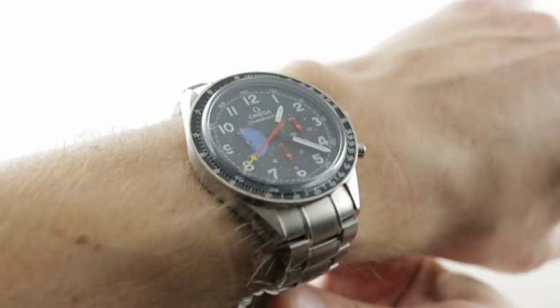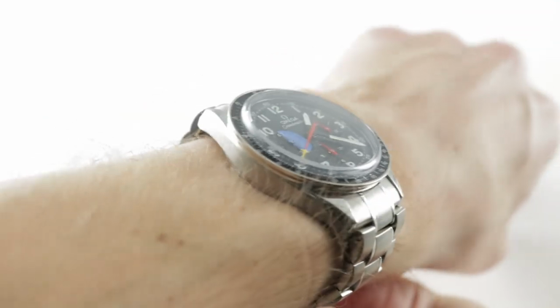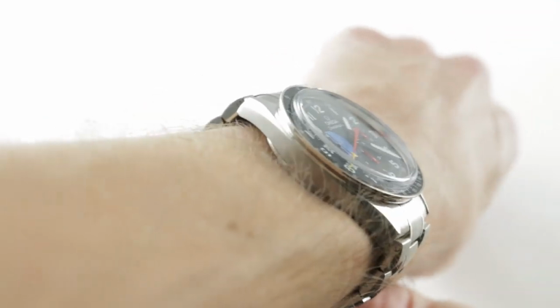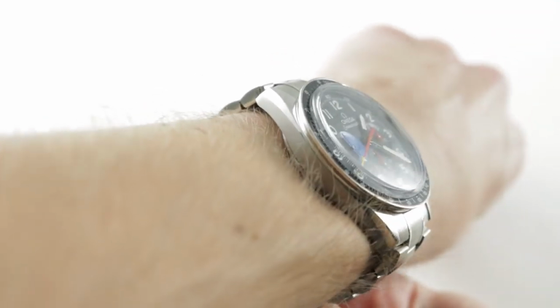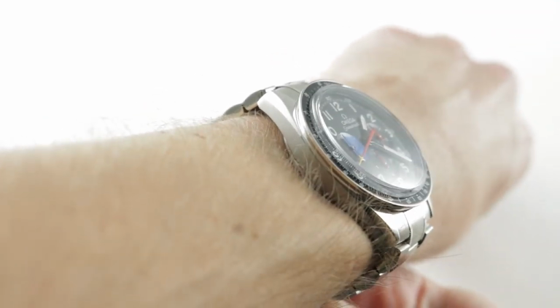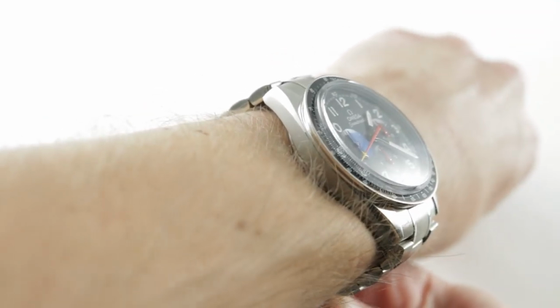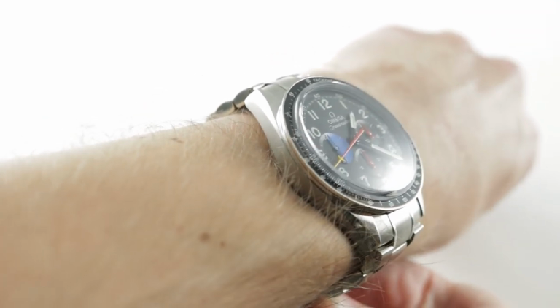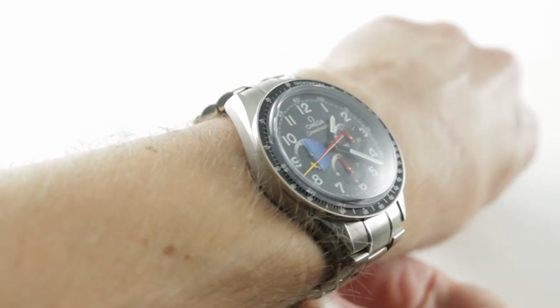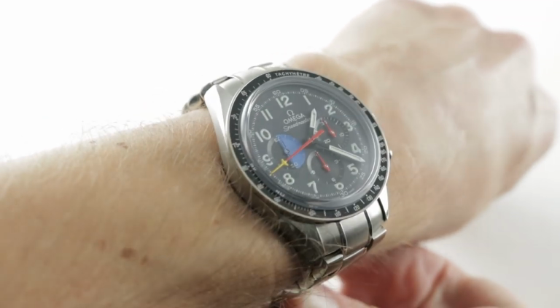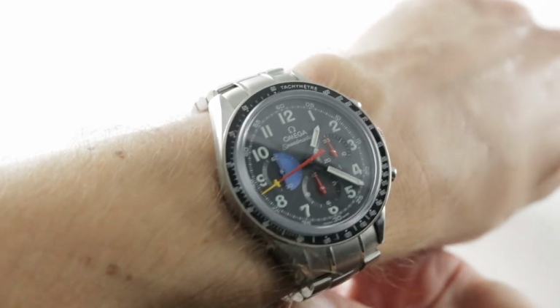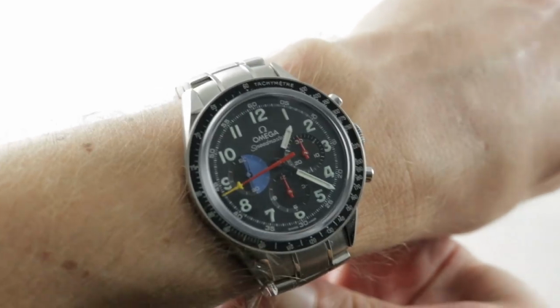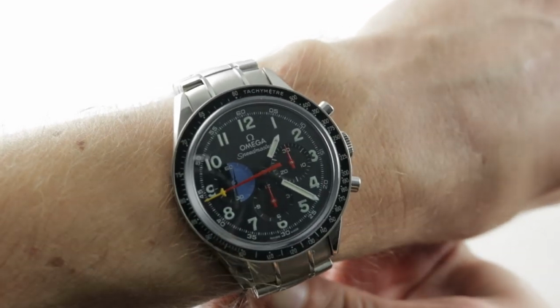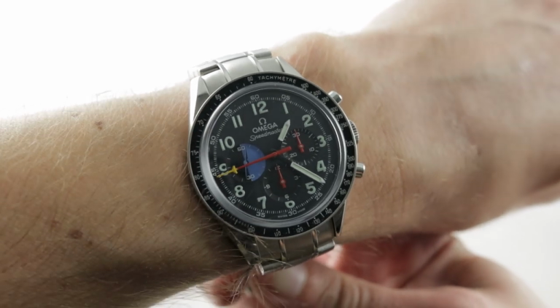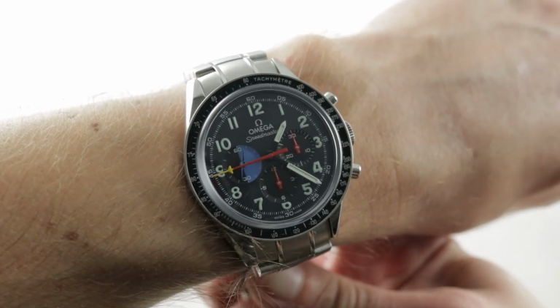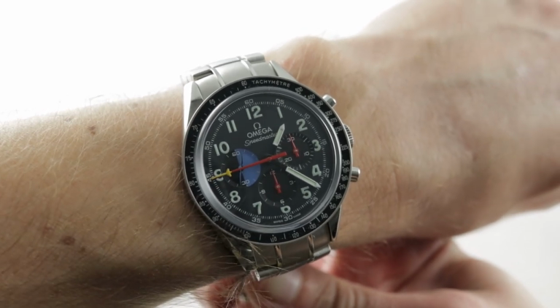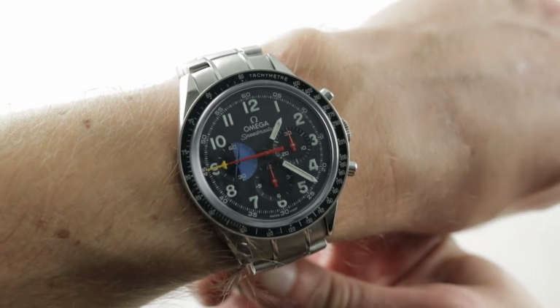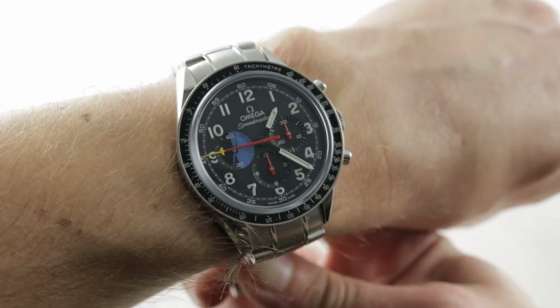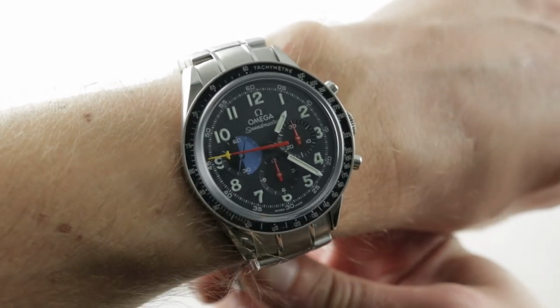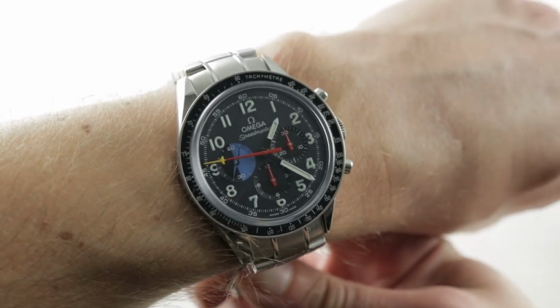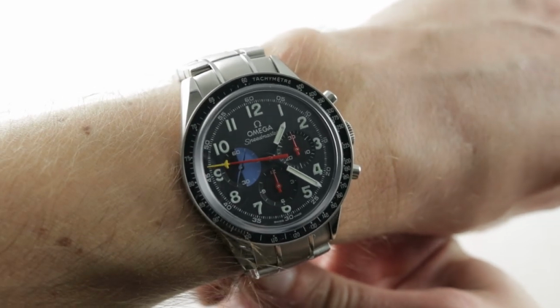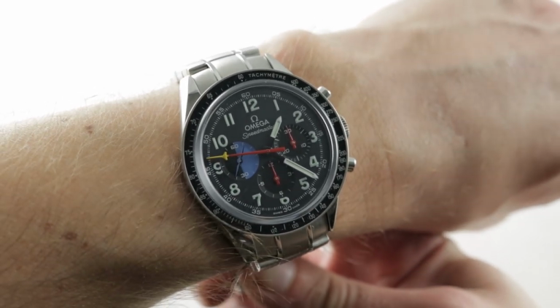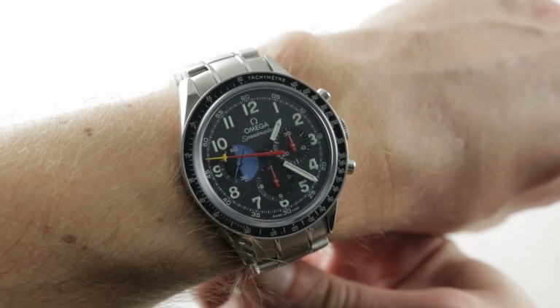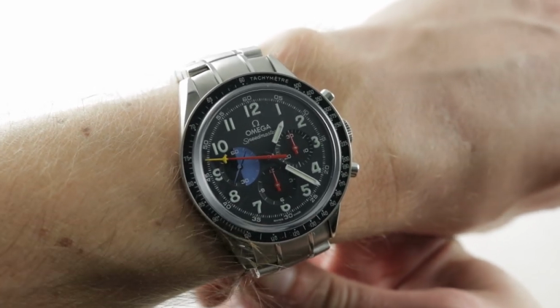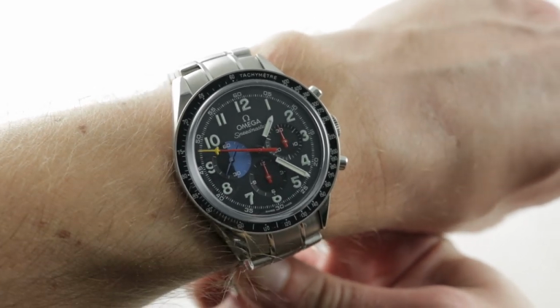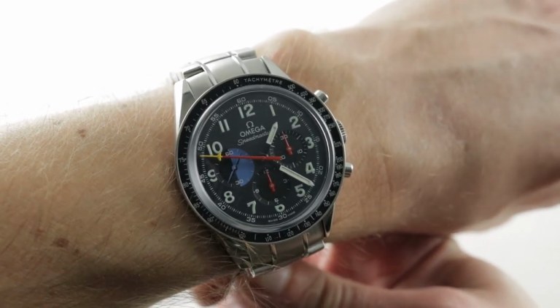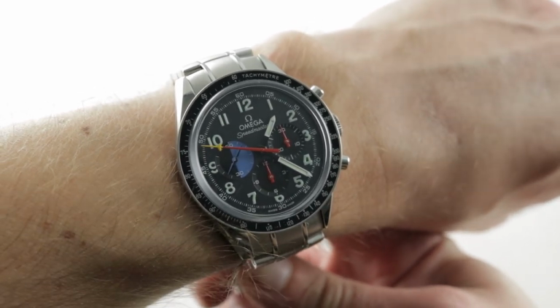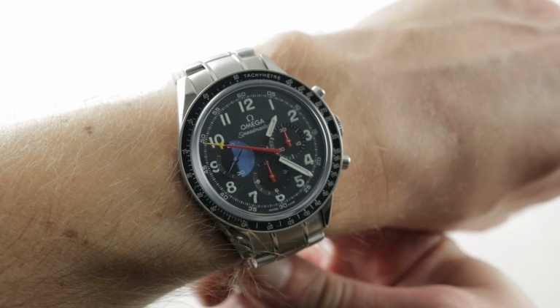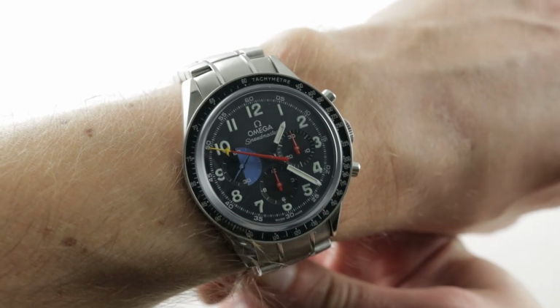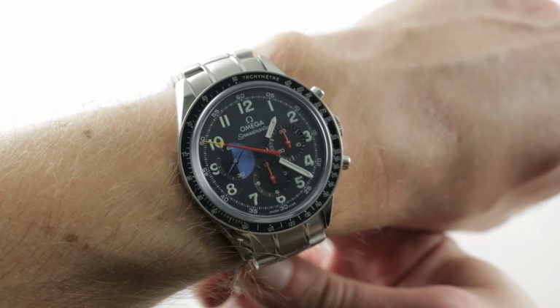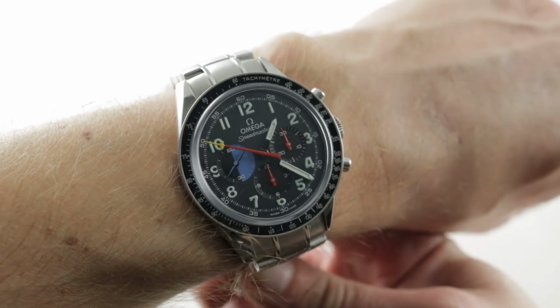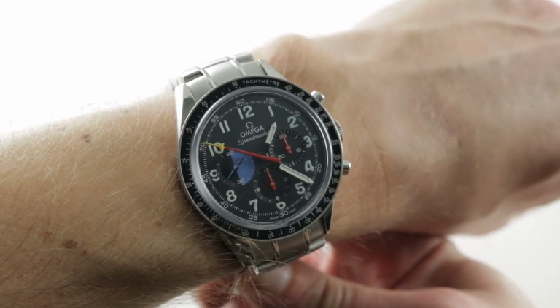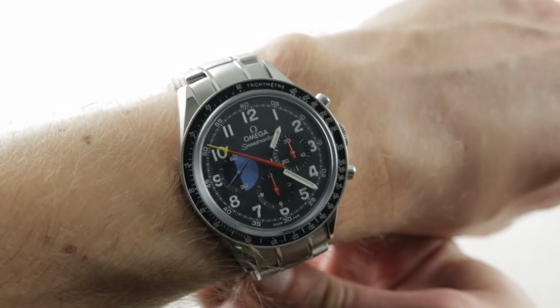If you love this watch, you can see it and purchase it on our website, thewatchbox.com. Today we are discussing the 2018 Omega Speedmaster Moonwatch Hodinkee 10th Anniversary.